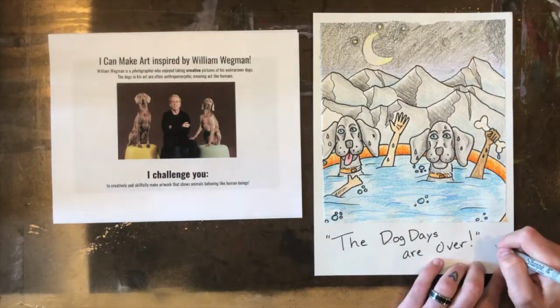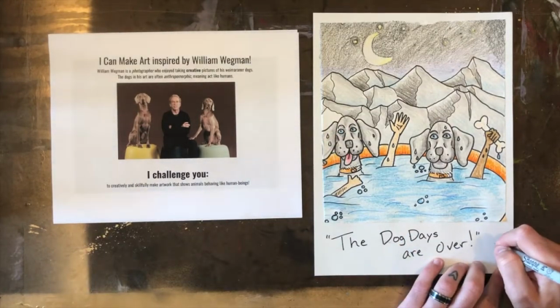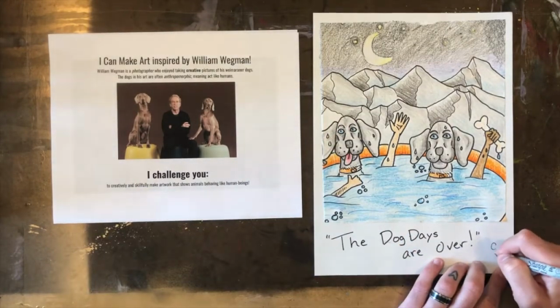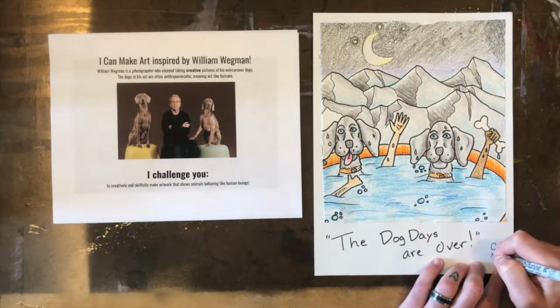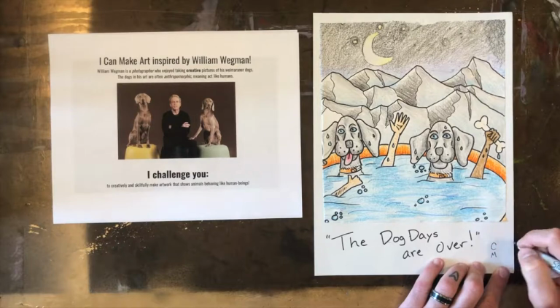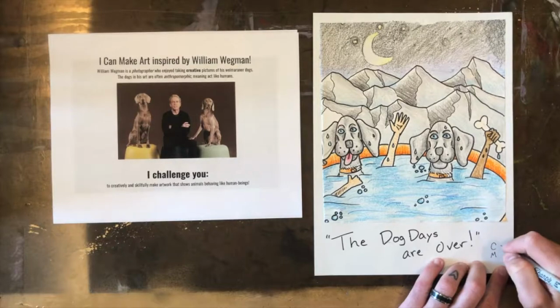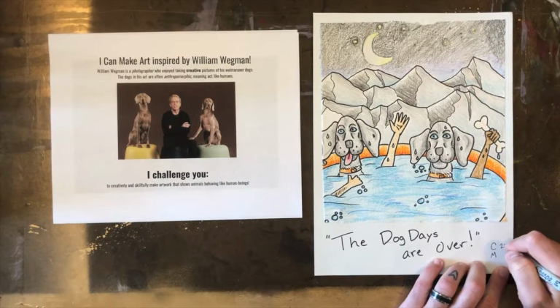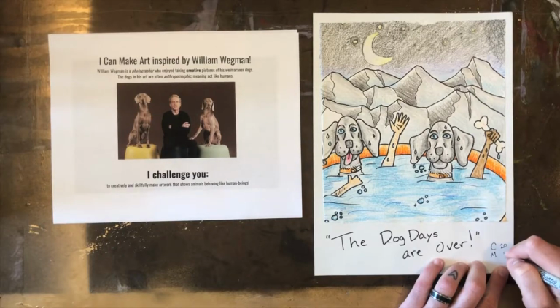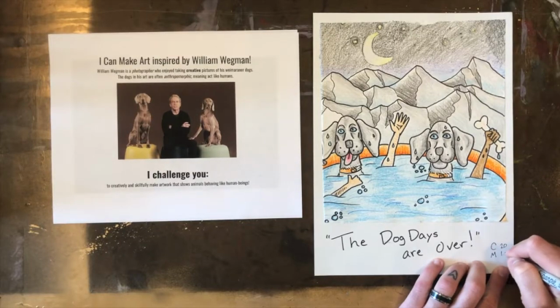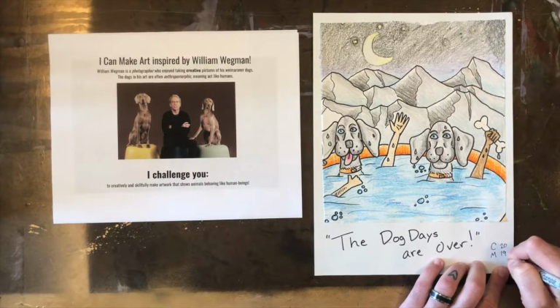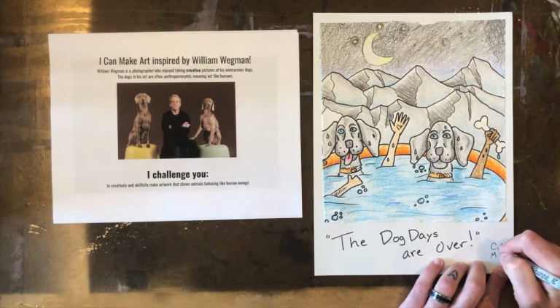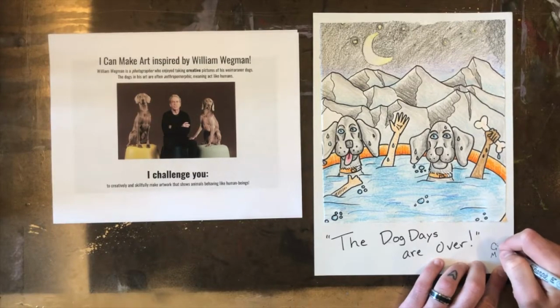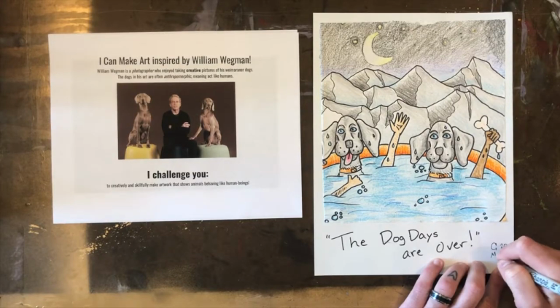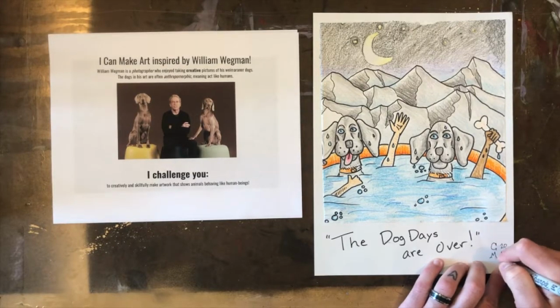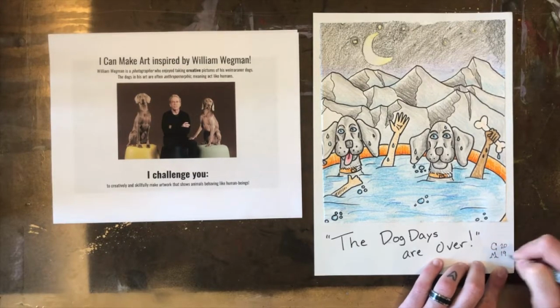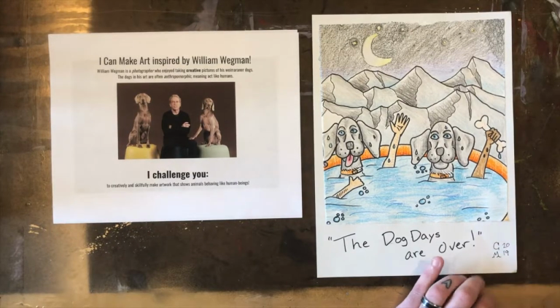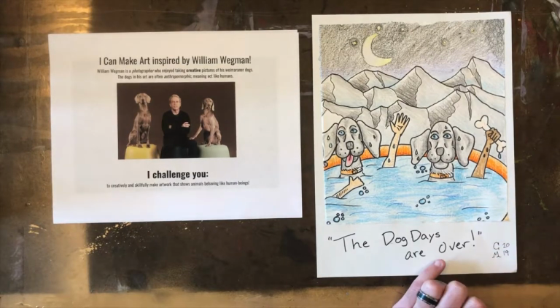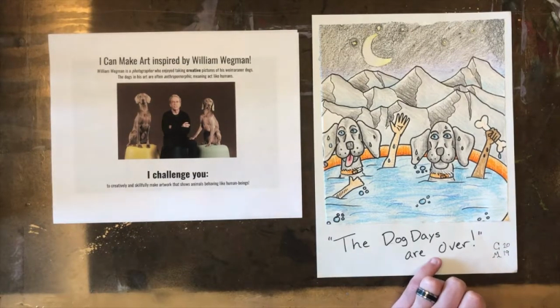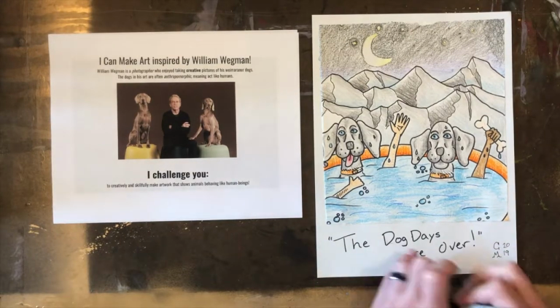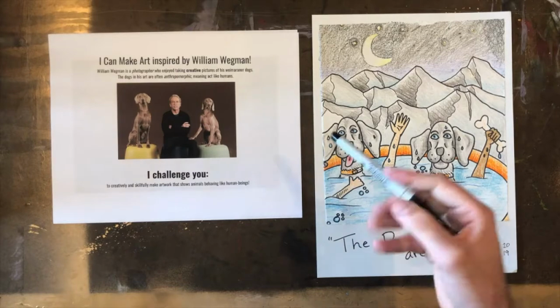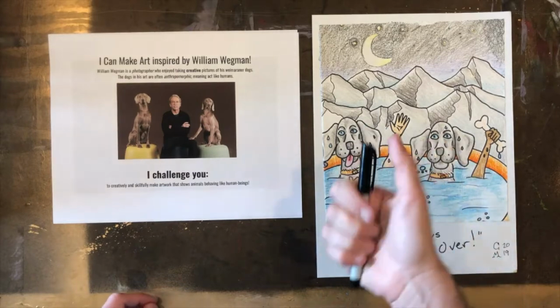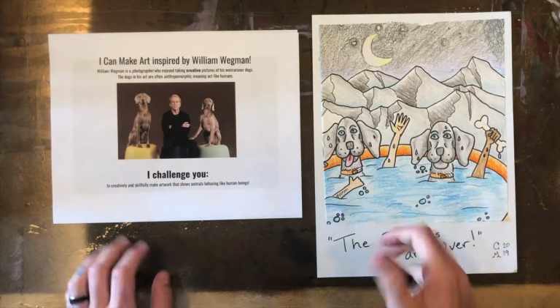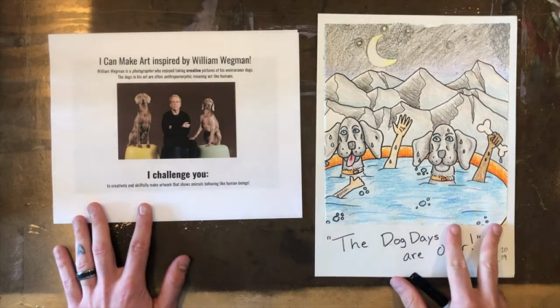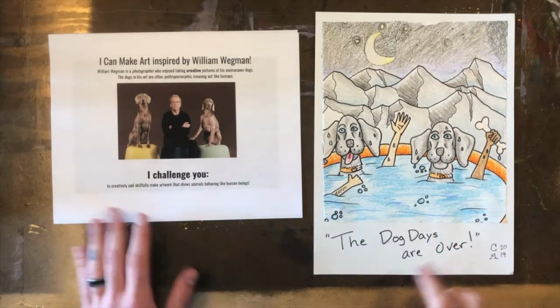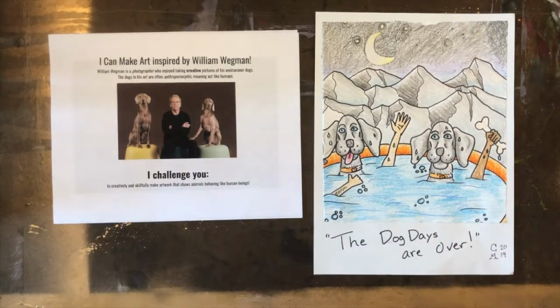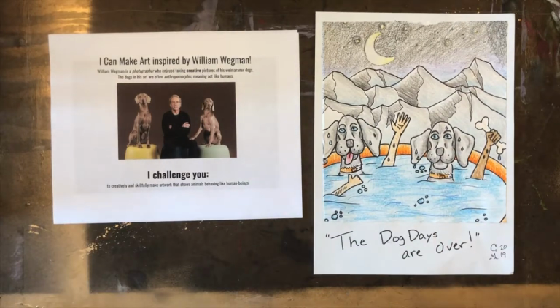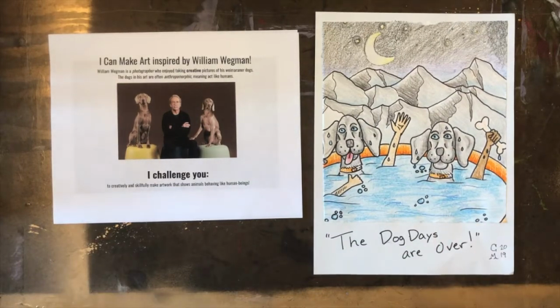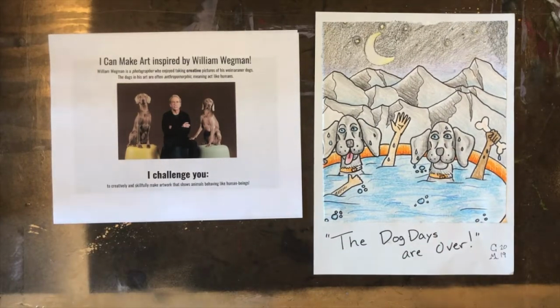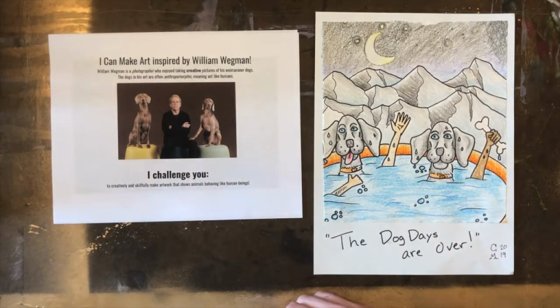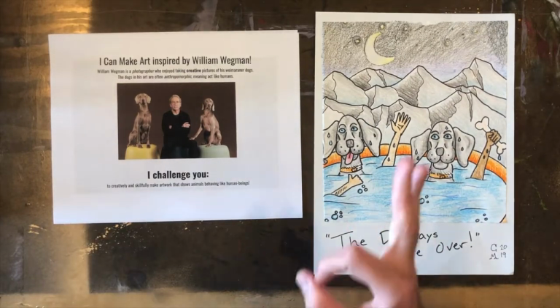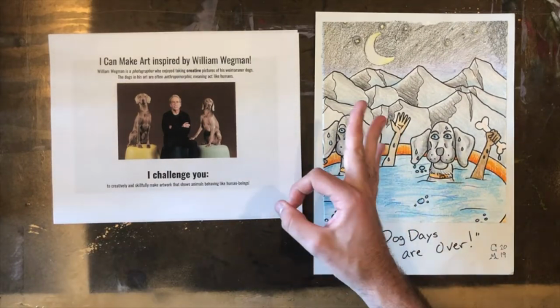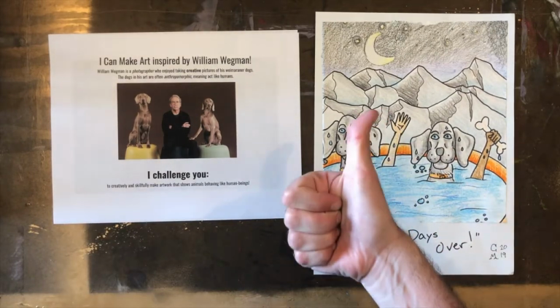I completed my challenge — now I'm just waiting for you to do the same. I challenge you to make a work of art that shows animals behaving like human beings, and I challenge you to have fun while you do it. Enjoy, and thank you so much.